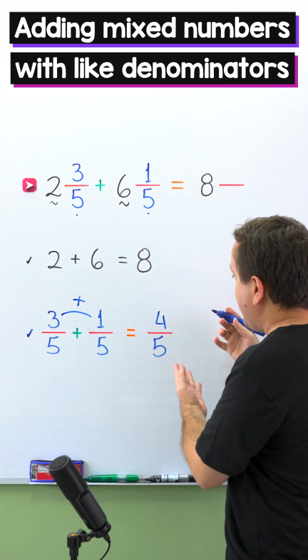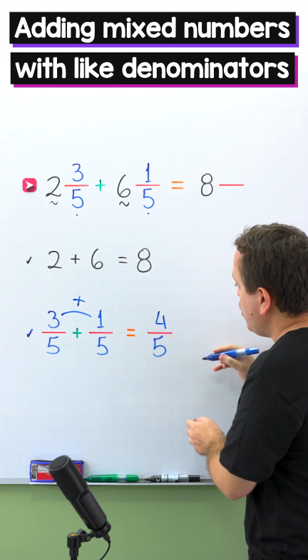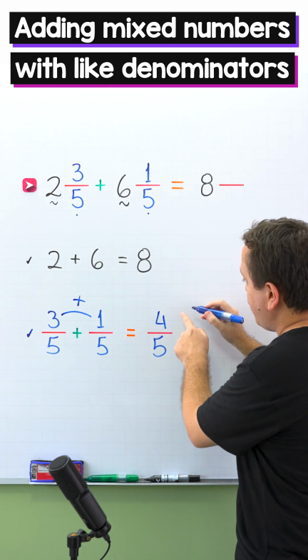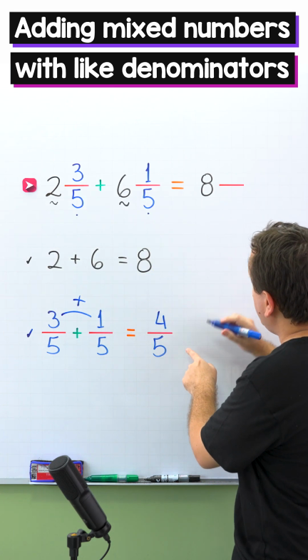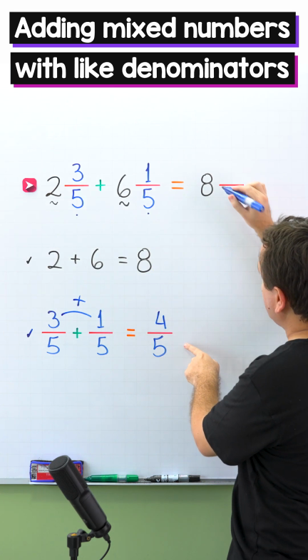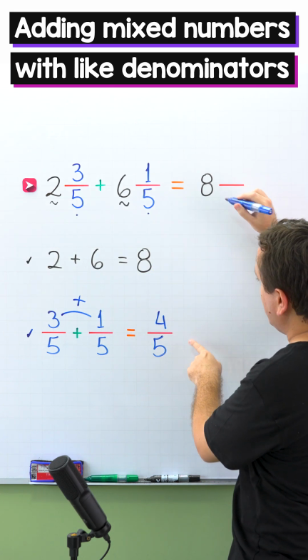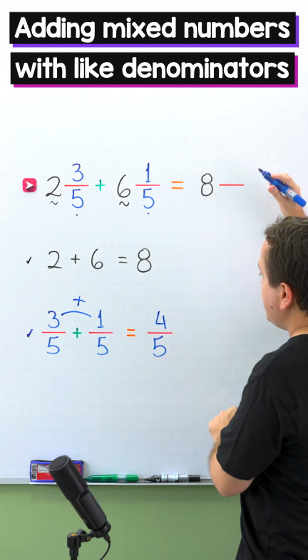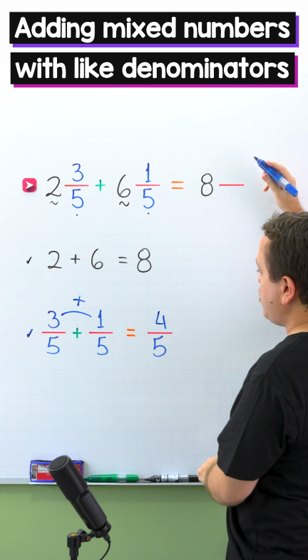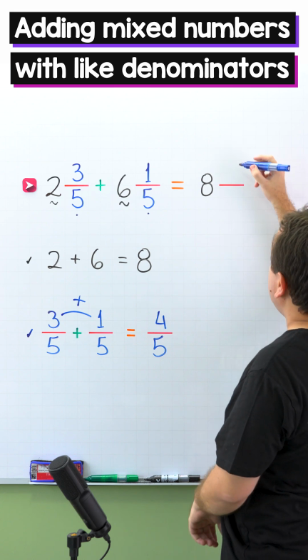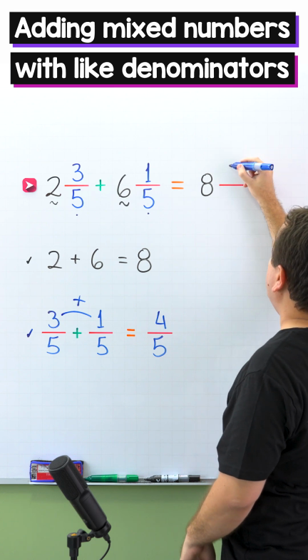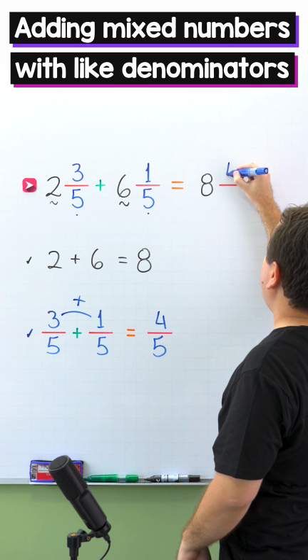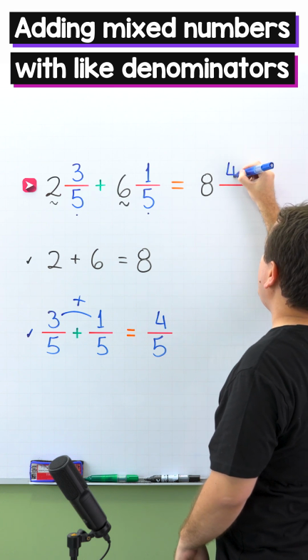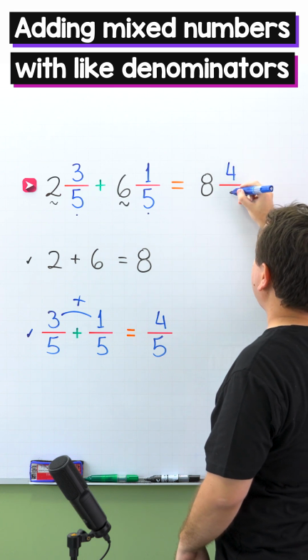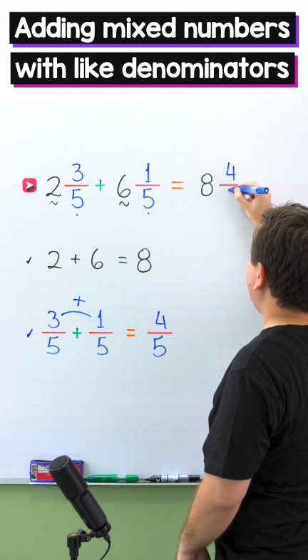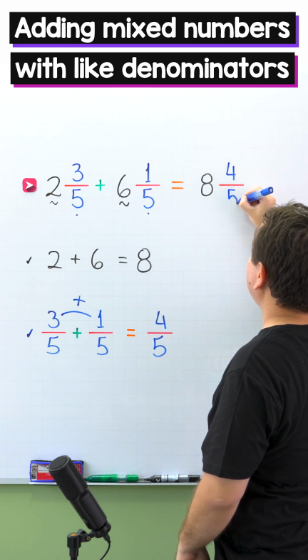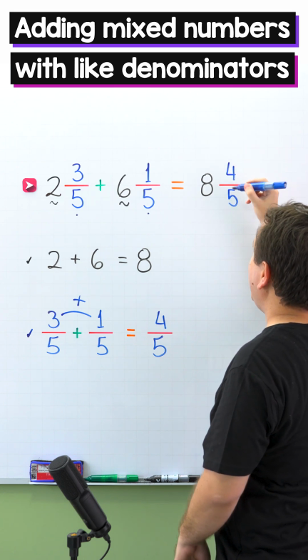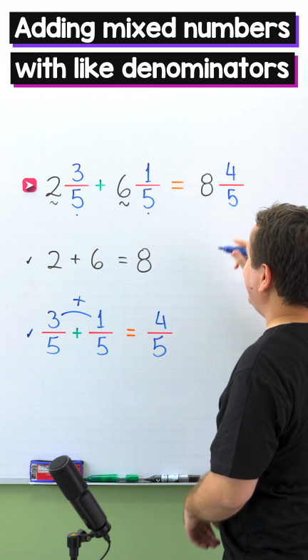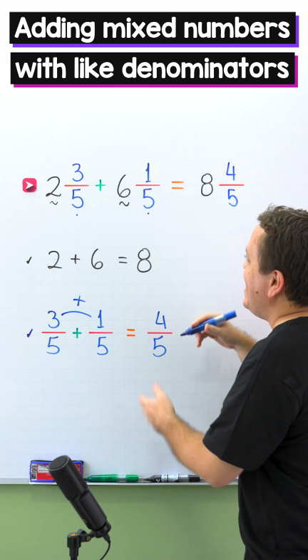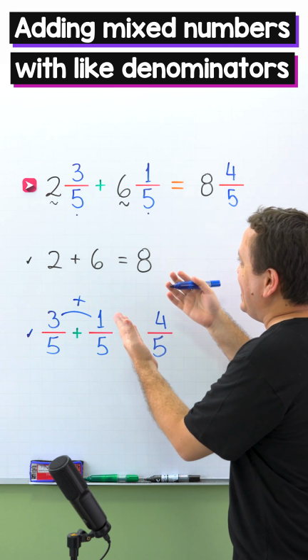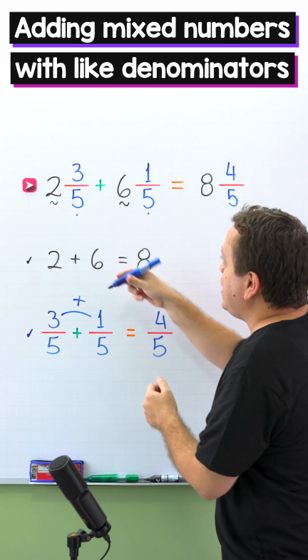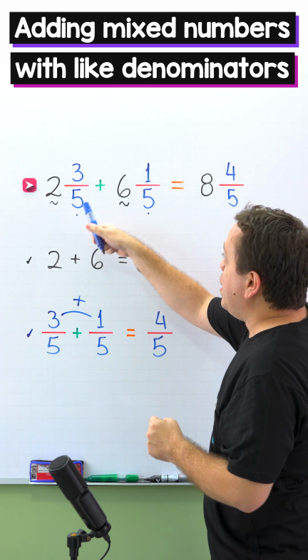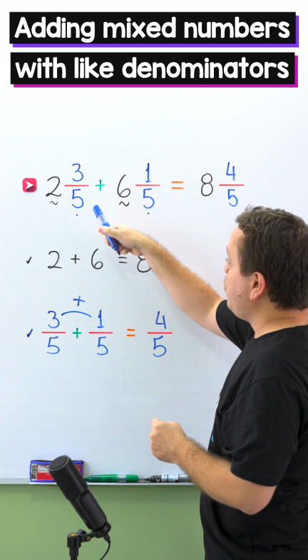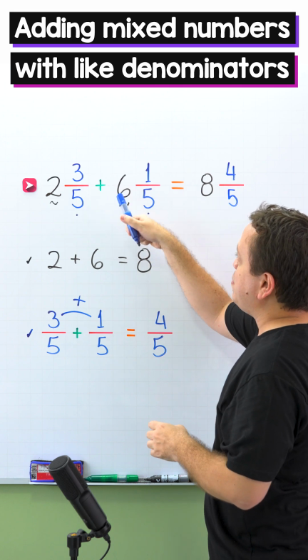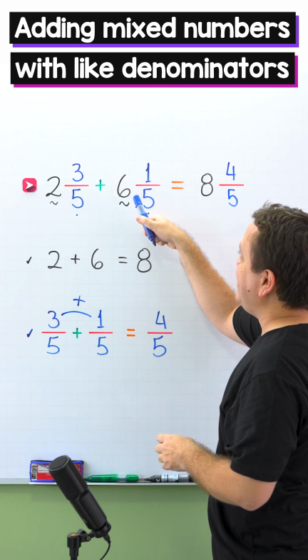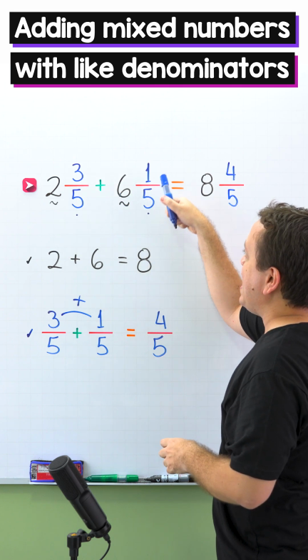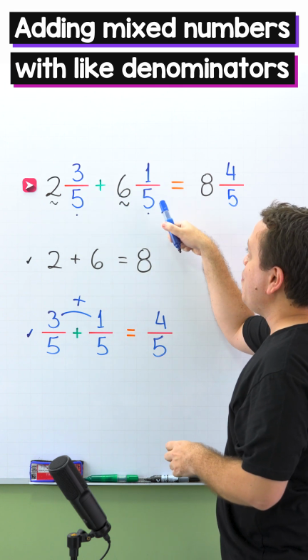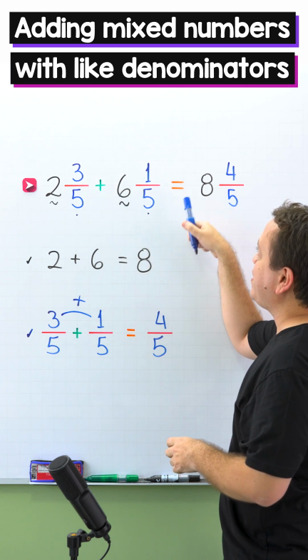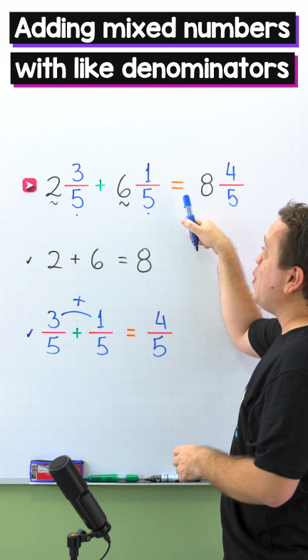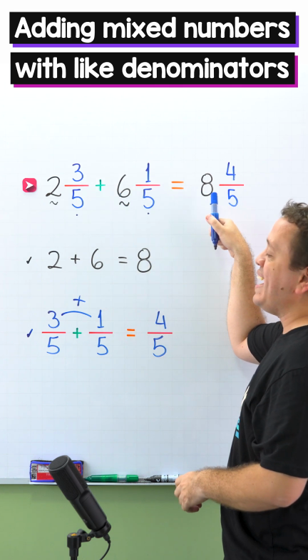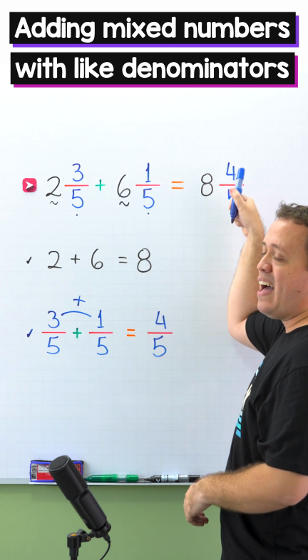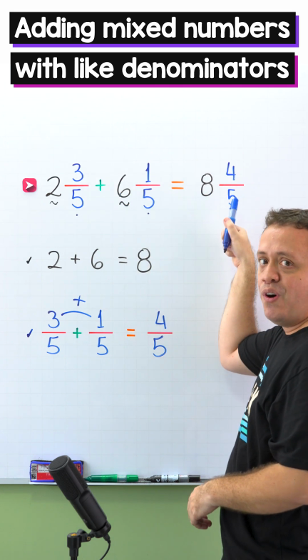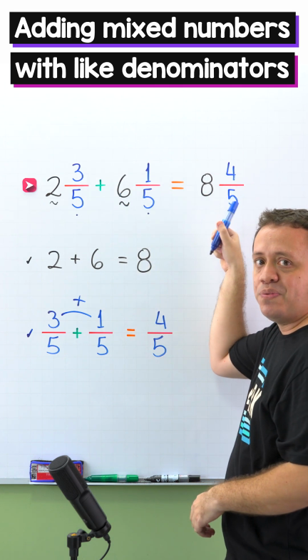Finally, we add 4 fifths to 8 wholes — we put 4 fifths next to 8 wholes. In that way, 2 and 3 fifths plus 6 and 1 fifth equals 8 and 4 fifths.